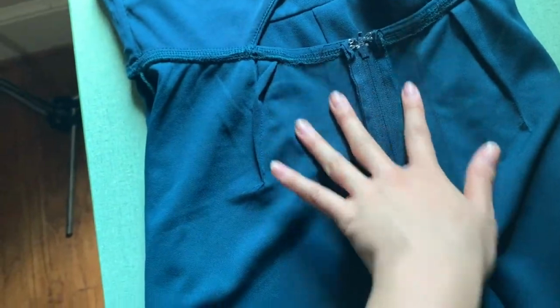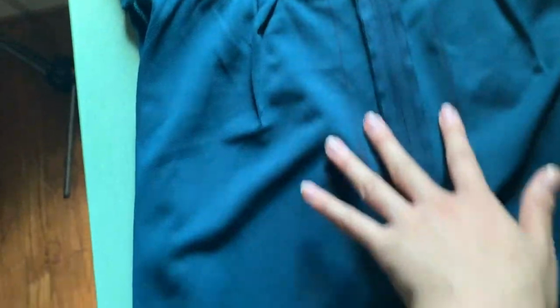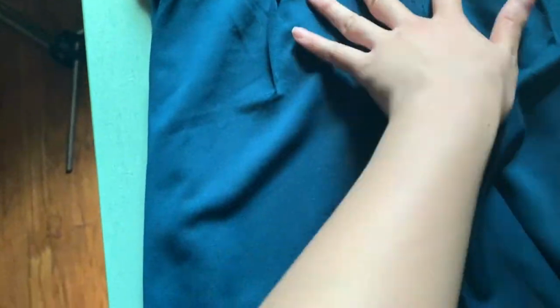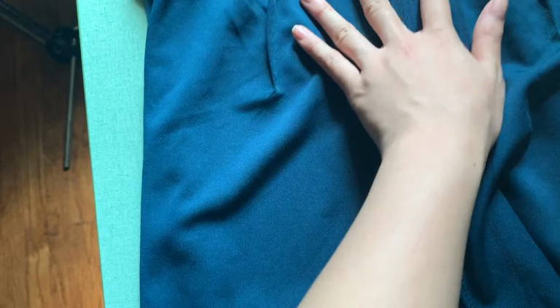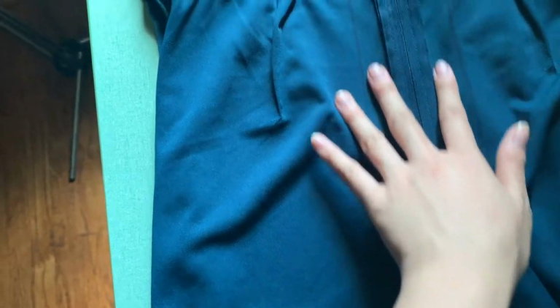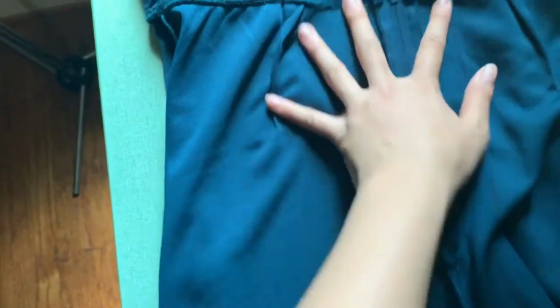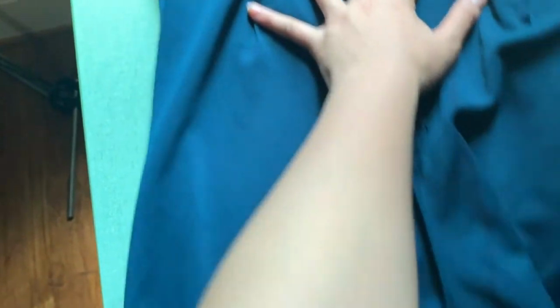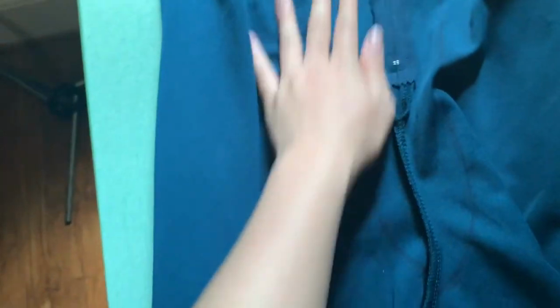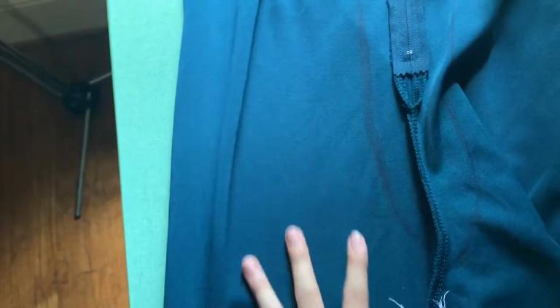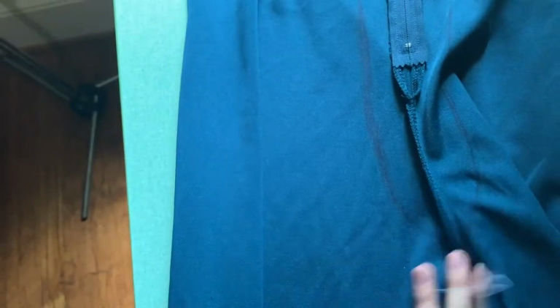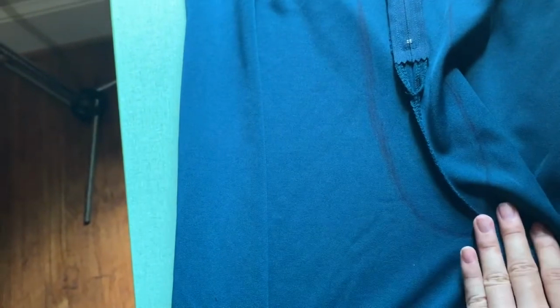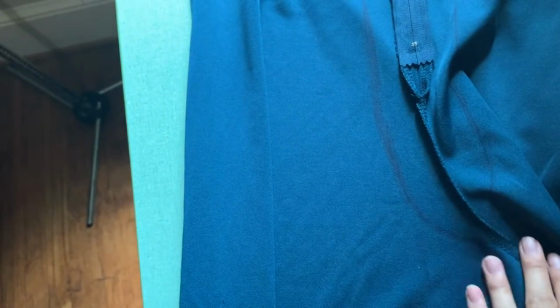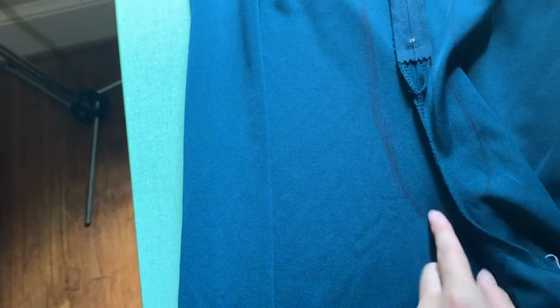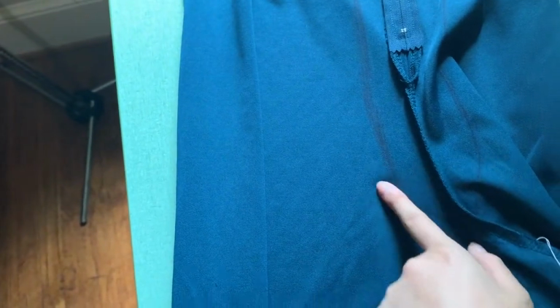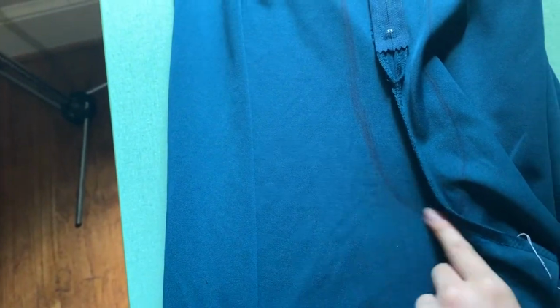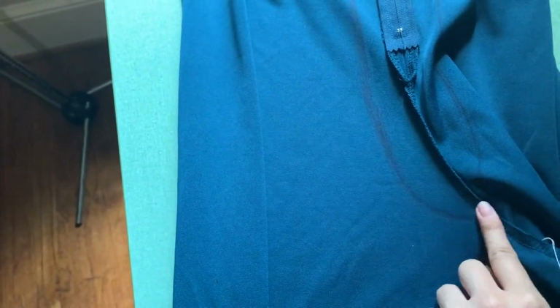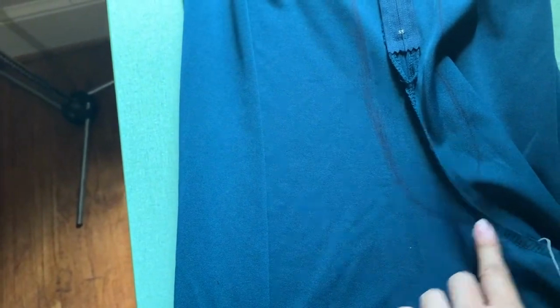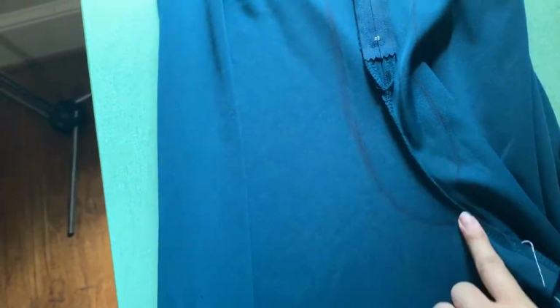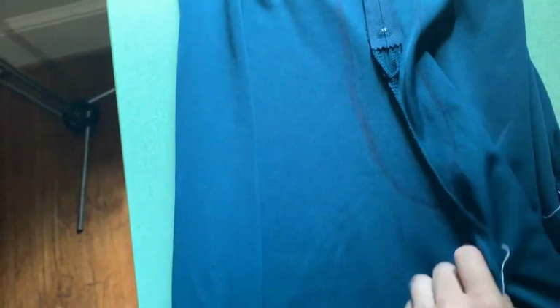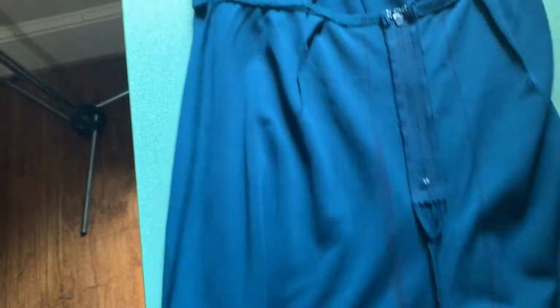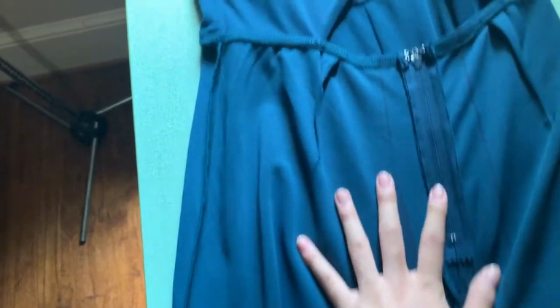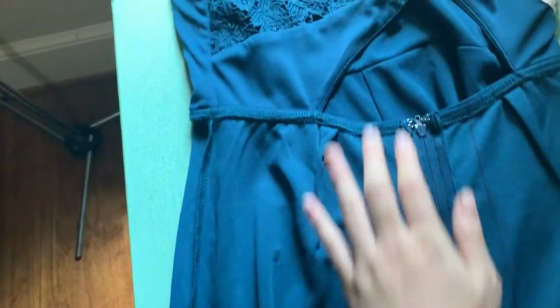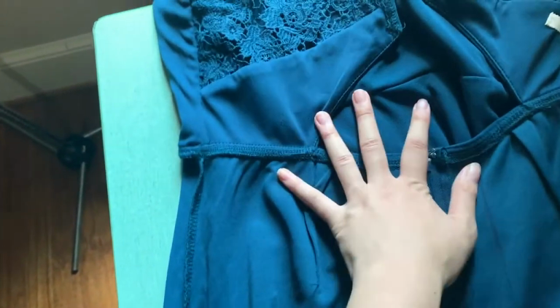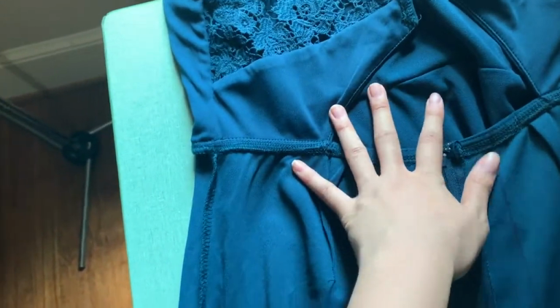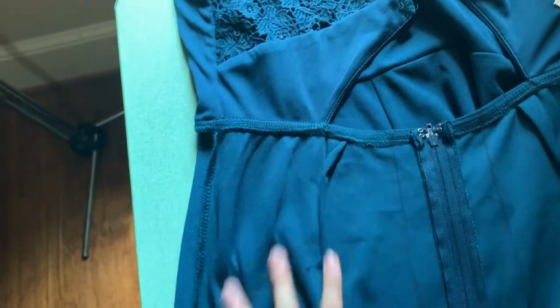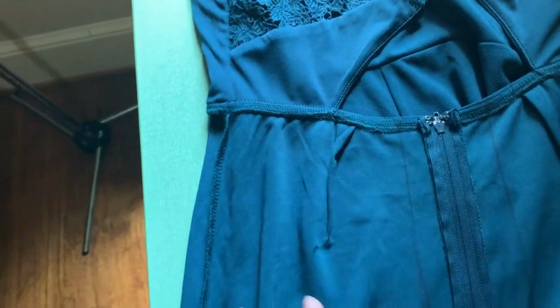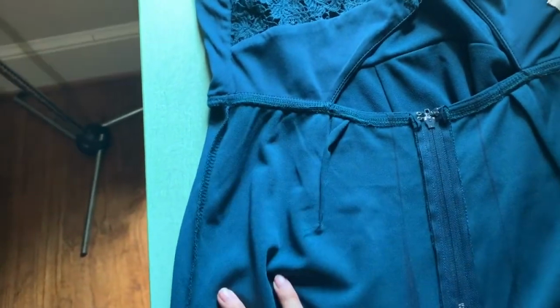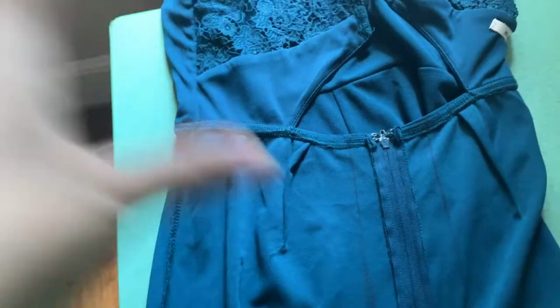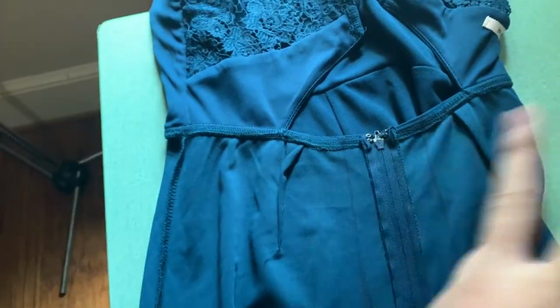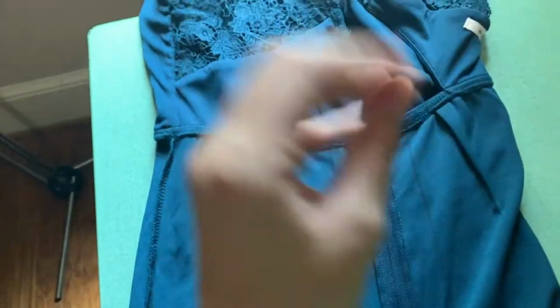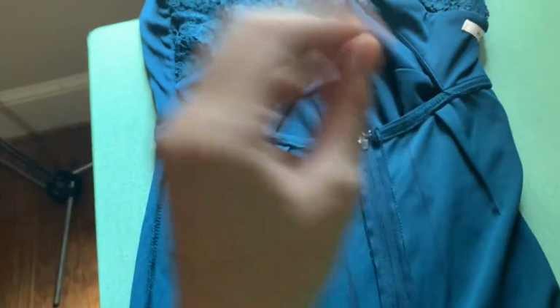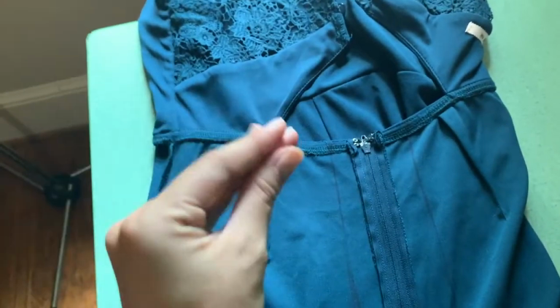I went ahead and measured that and incorporated it in here, allowing for a deeper crotch area. So I'm going to go ahead and sew those together and see how it looks.